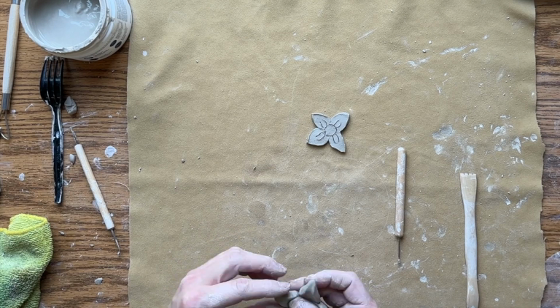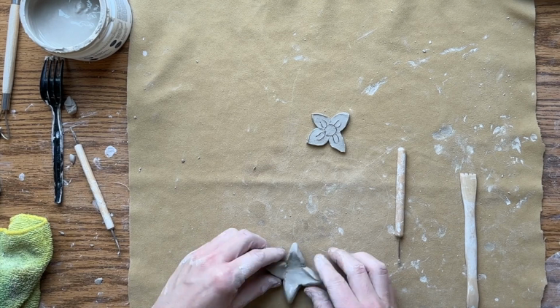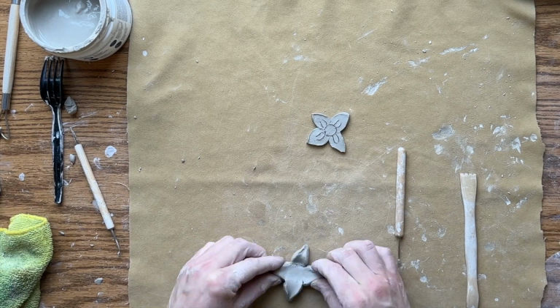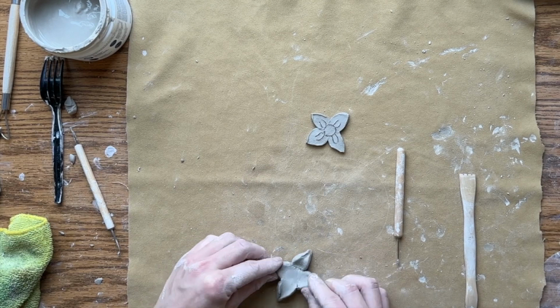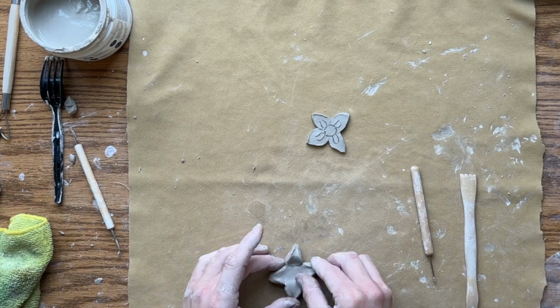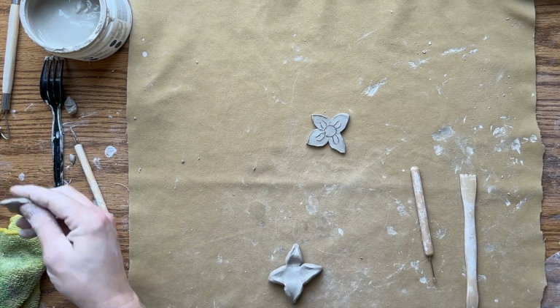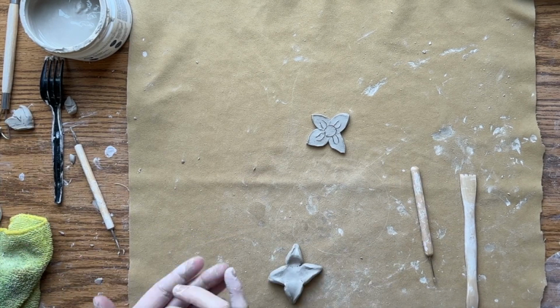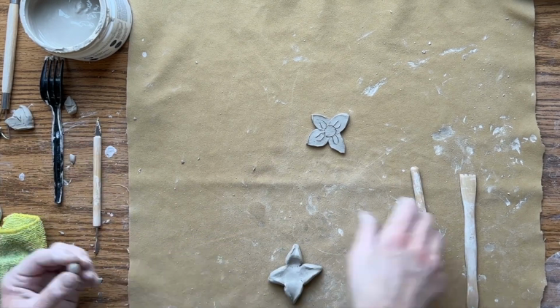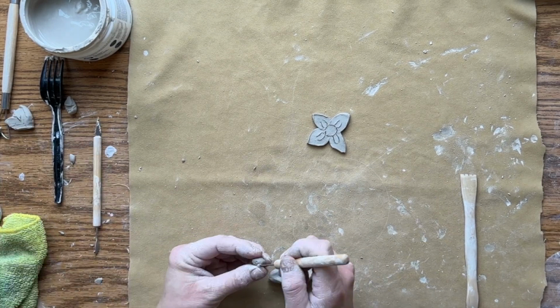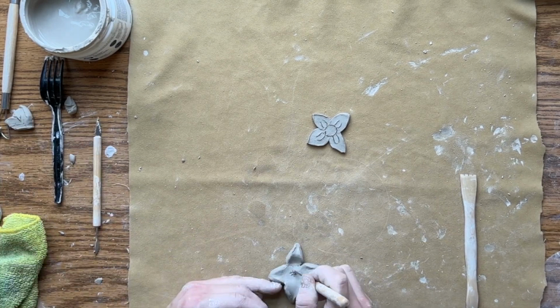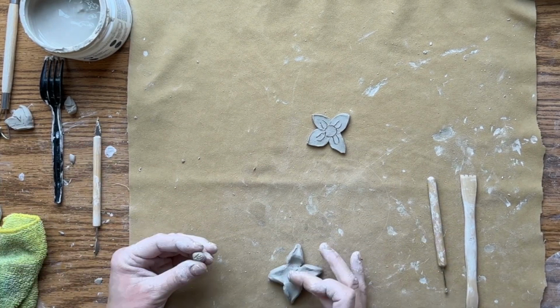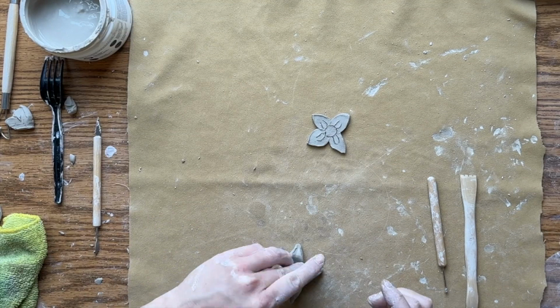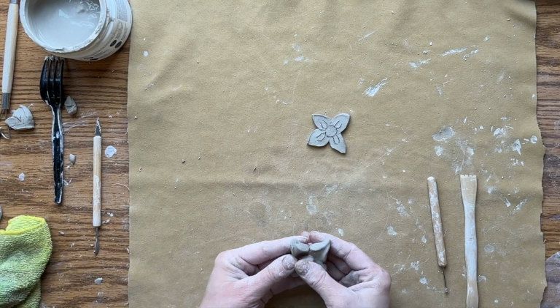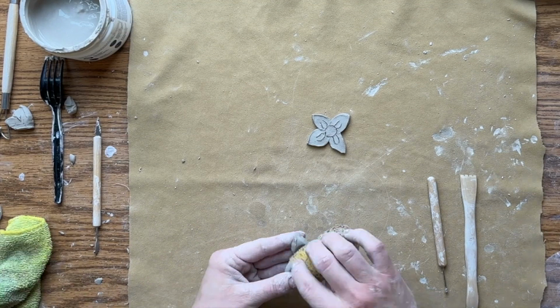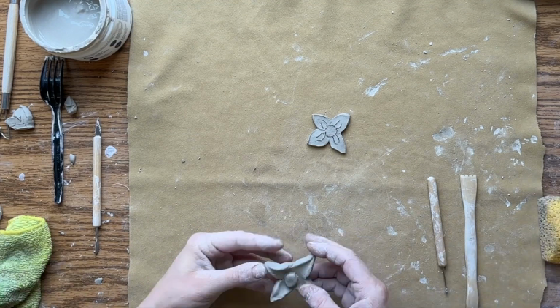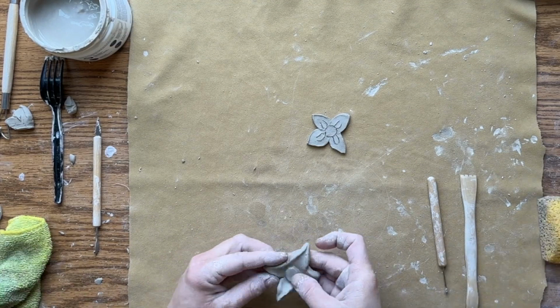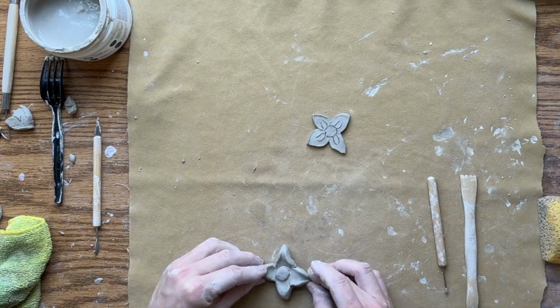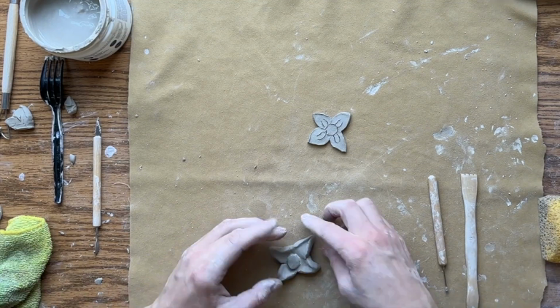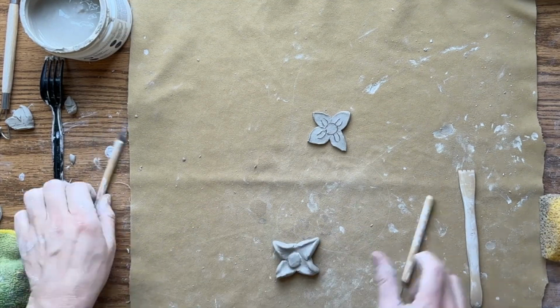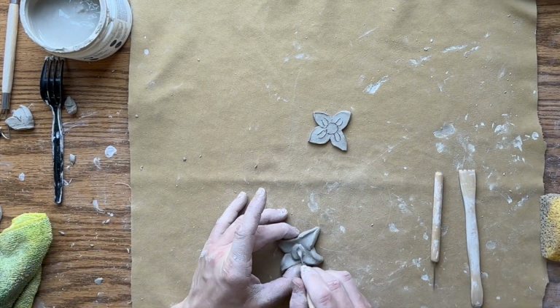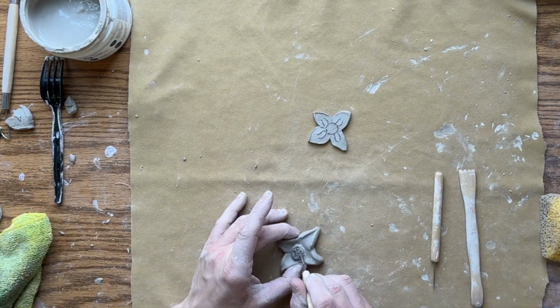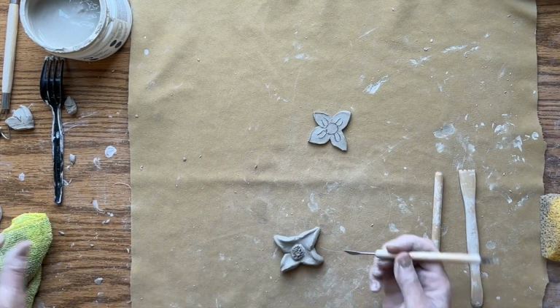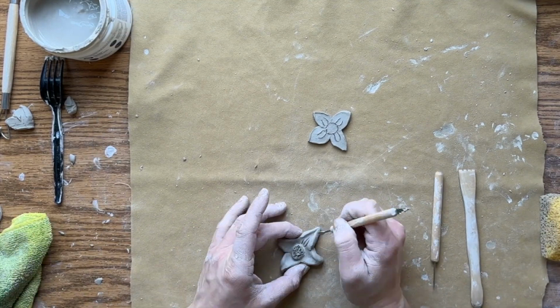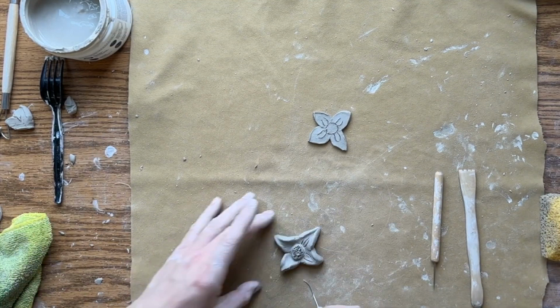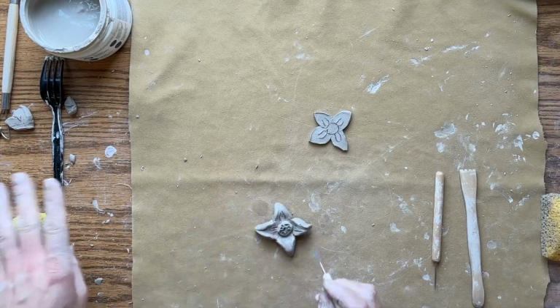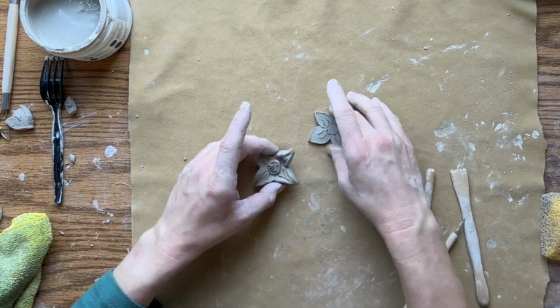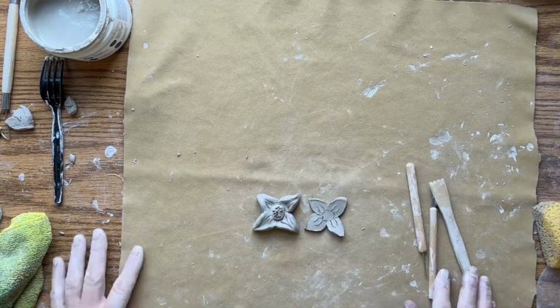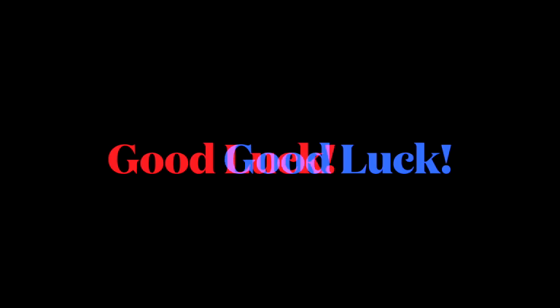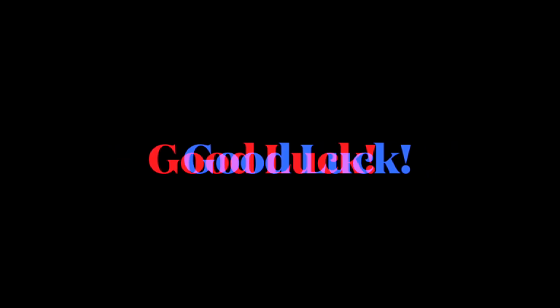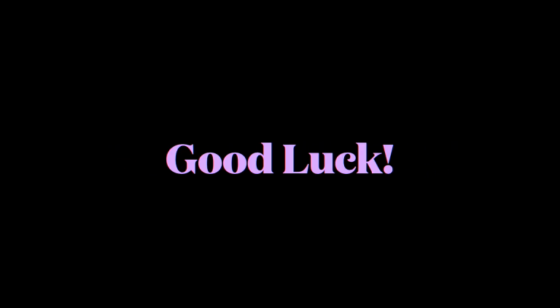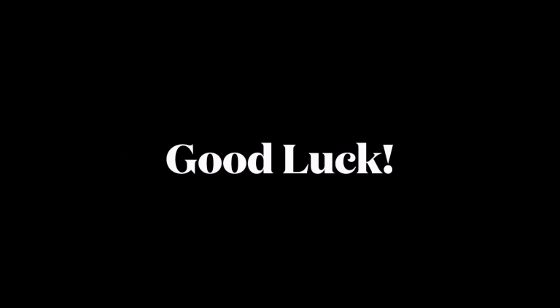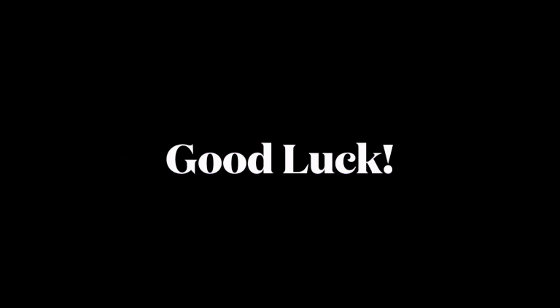One last thing: regardless of whether you do the 2D or 3D idea, you'll need to score and slip anything that you're attaching to your actual clay pot, so just keep that in mind. I can't wait to see what you guys come up with — good luck!